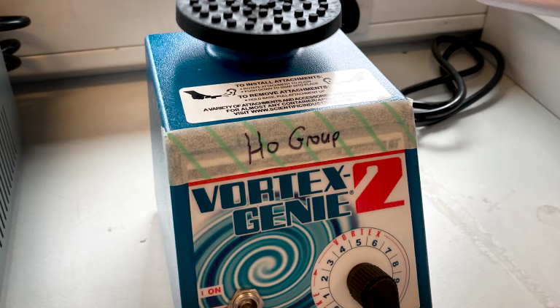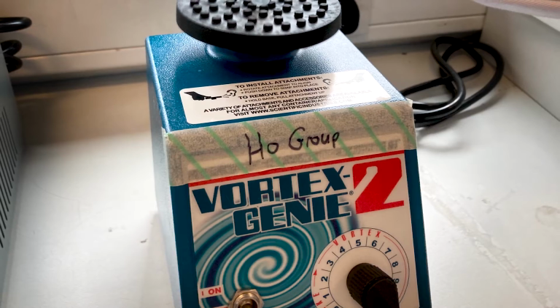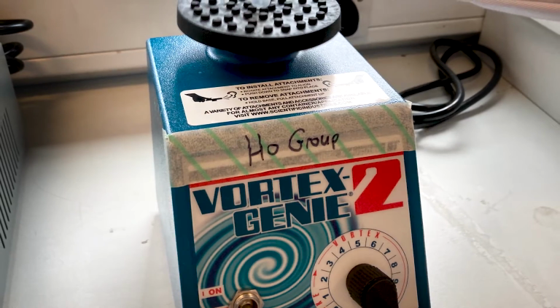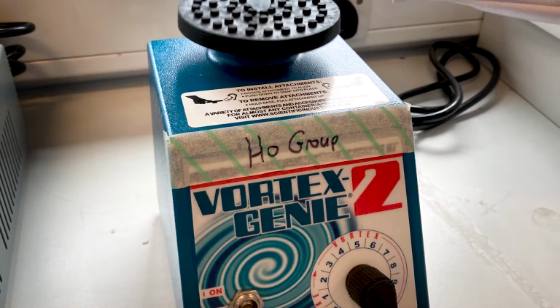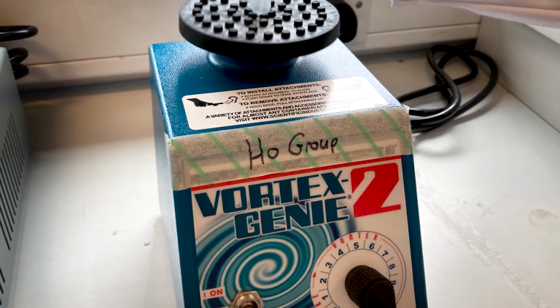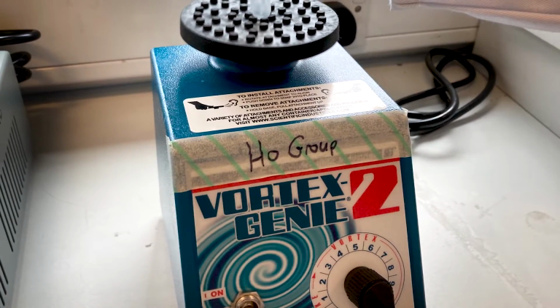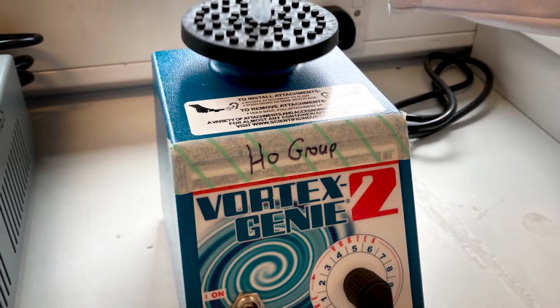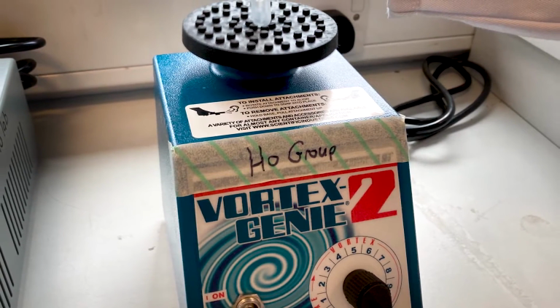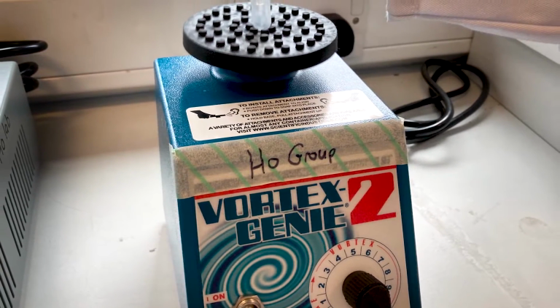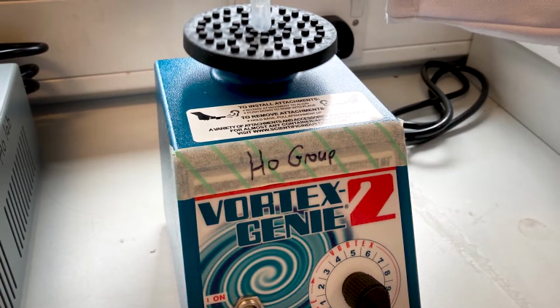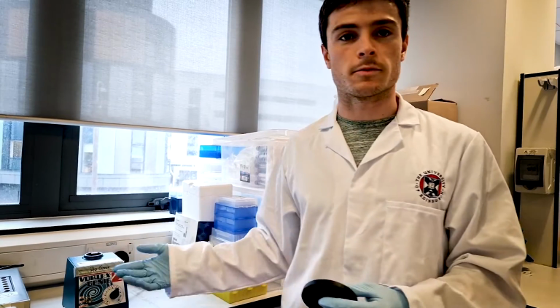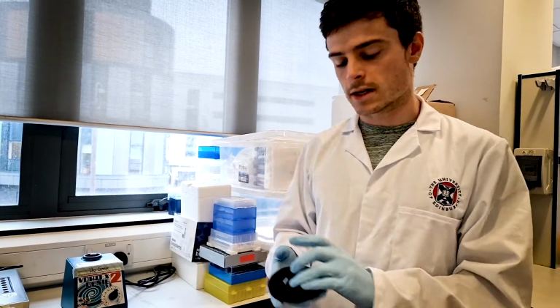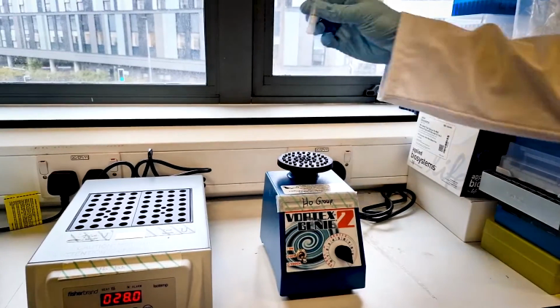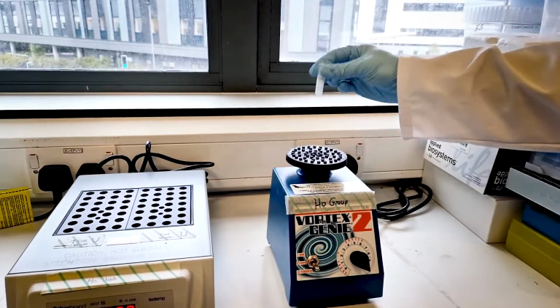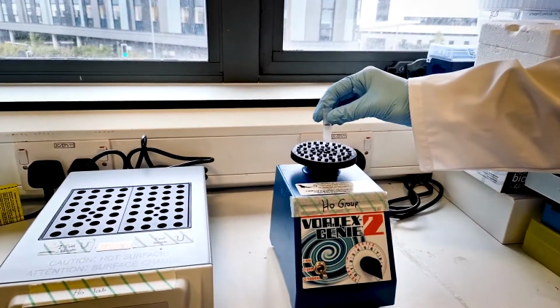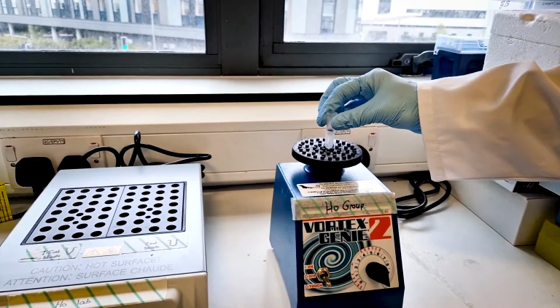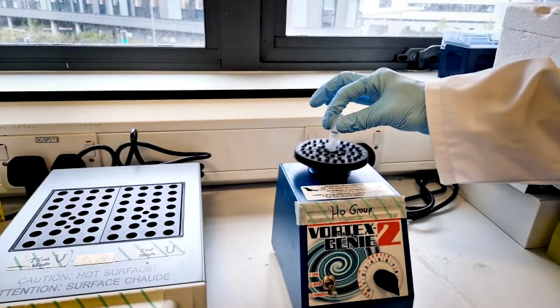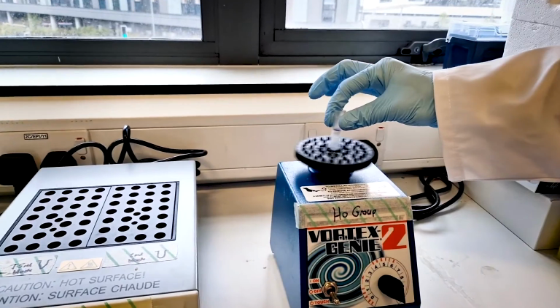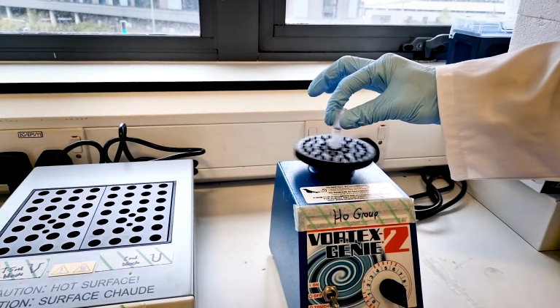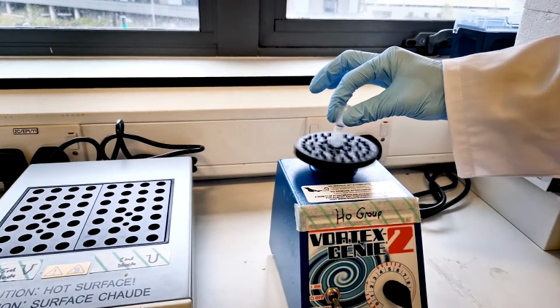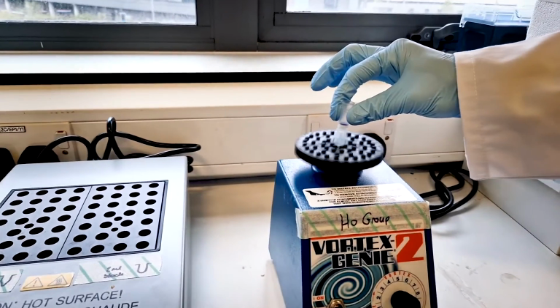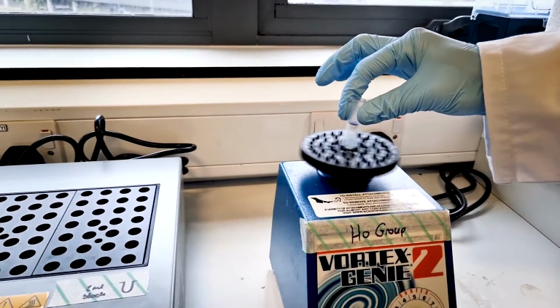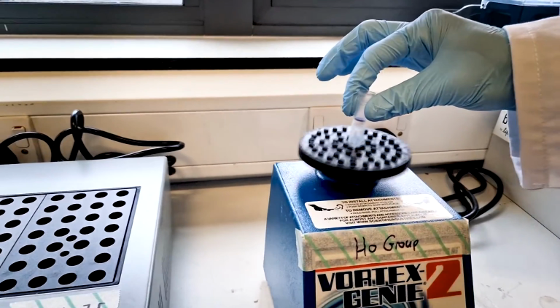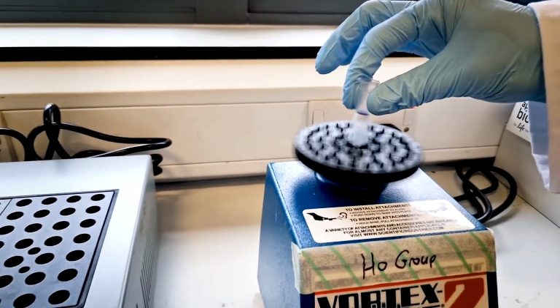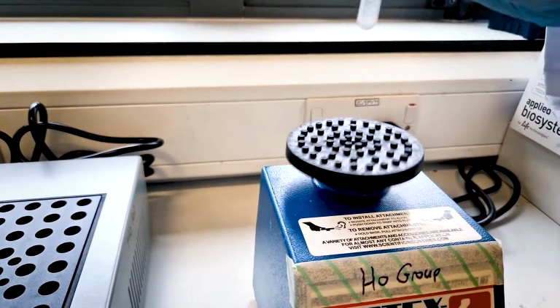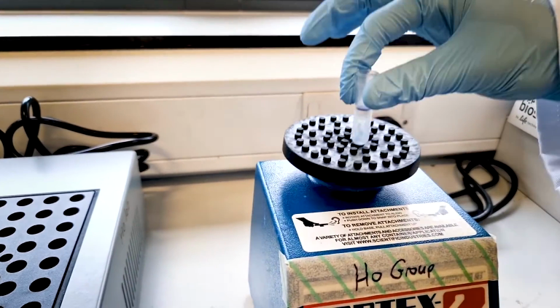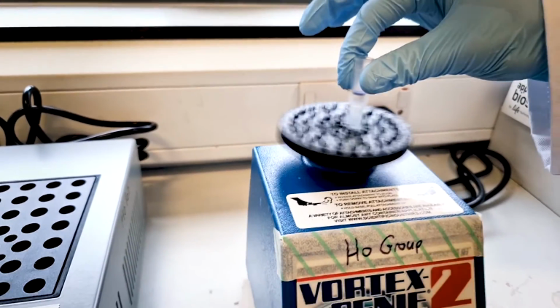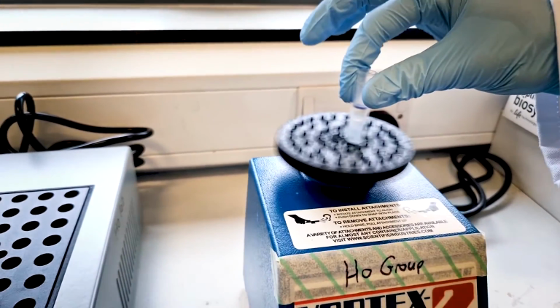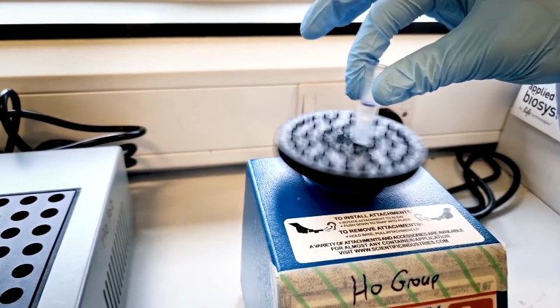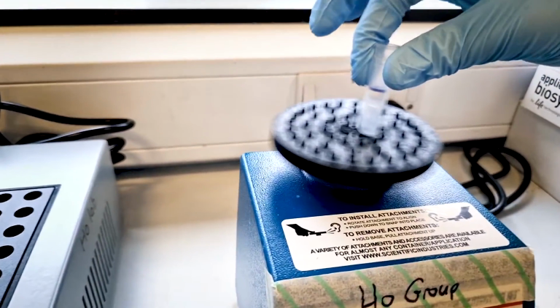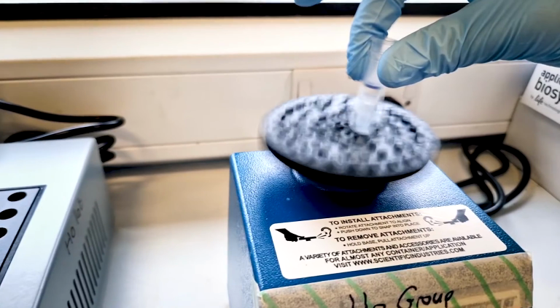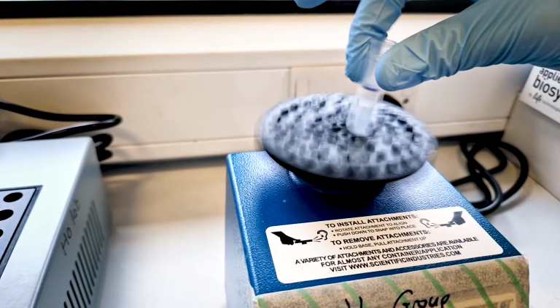Another example is this vortex here. We use this to mix samples. When I press the tube onto here, it basically mixes the sample — it jiggles around and you can mix samples that way.